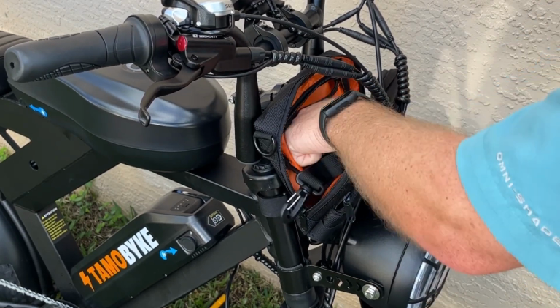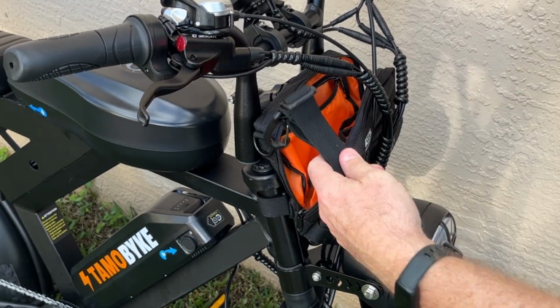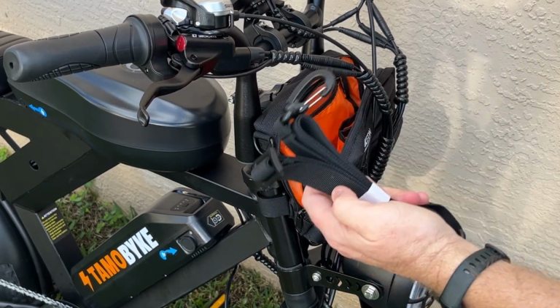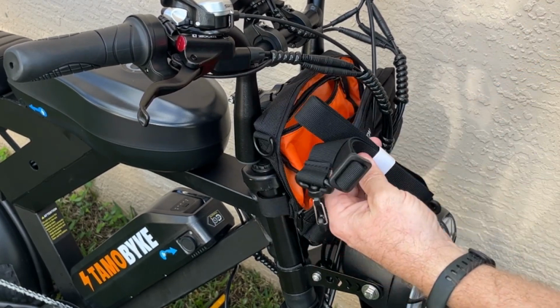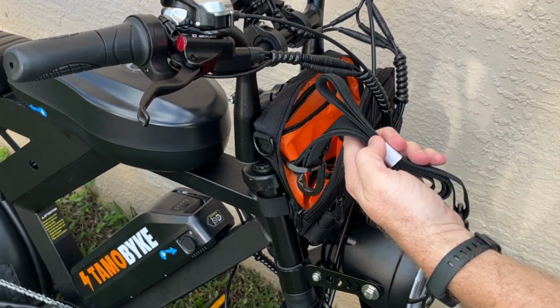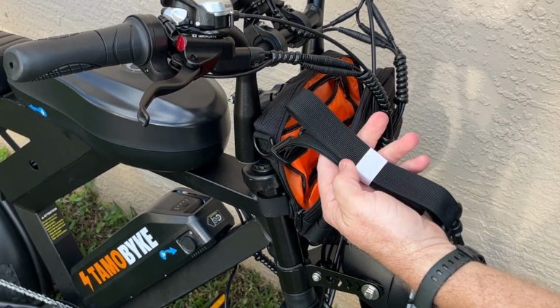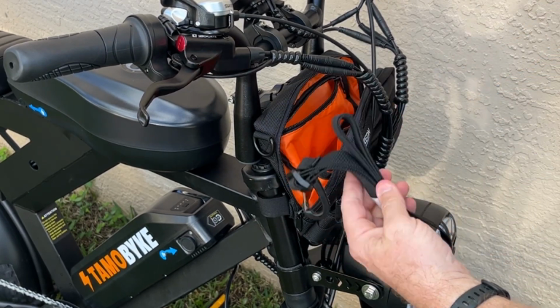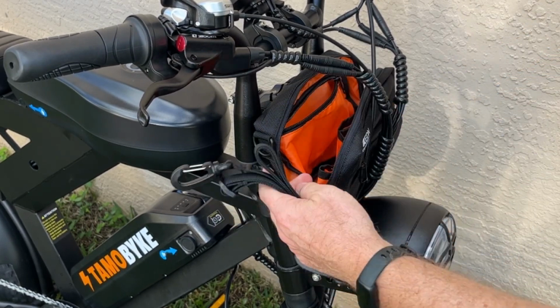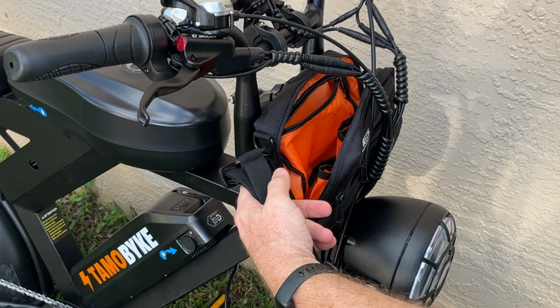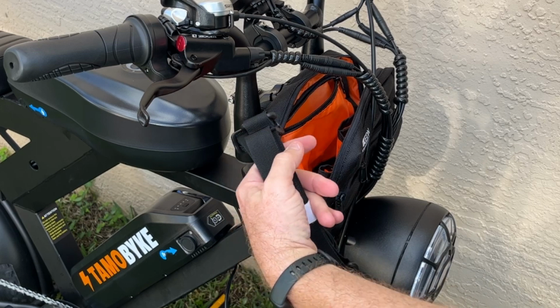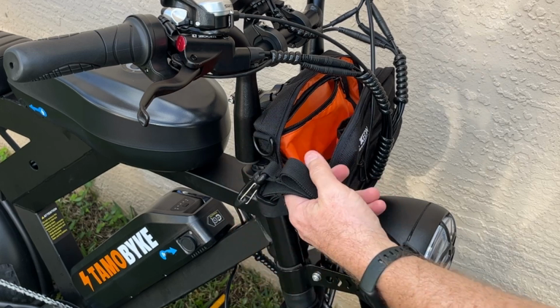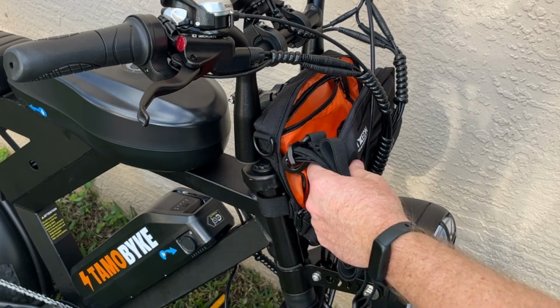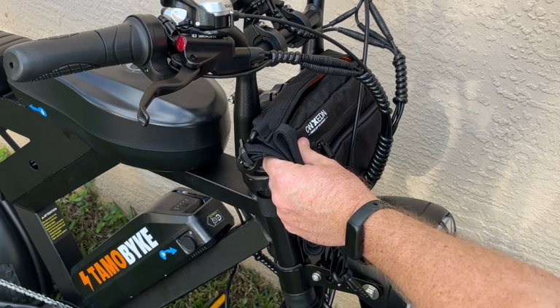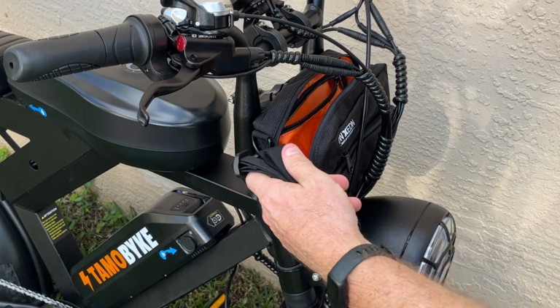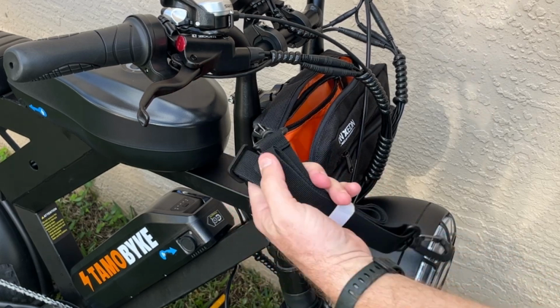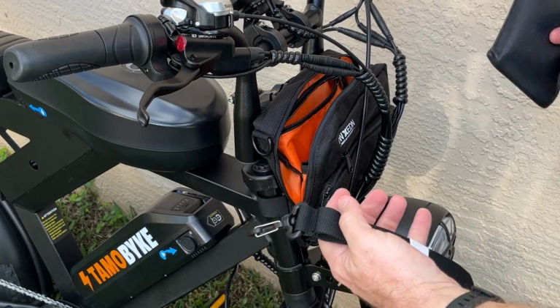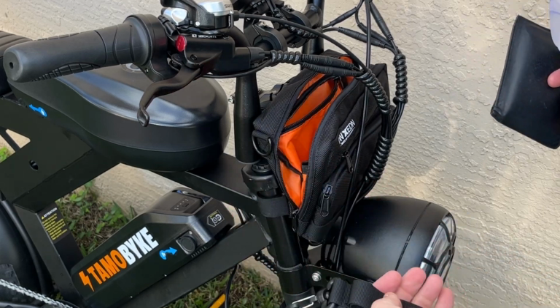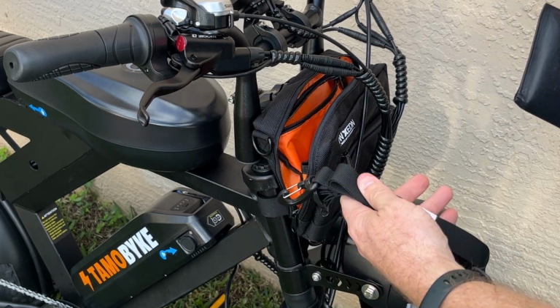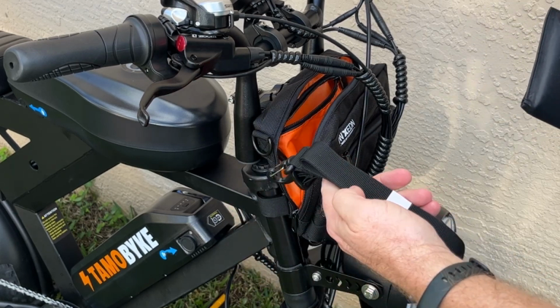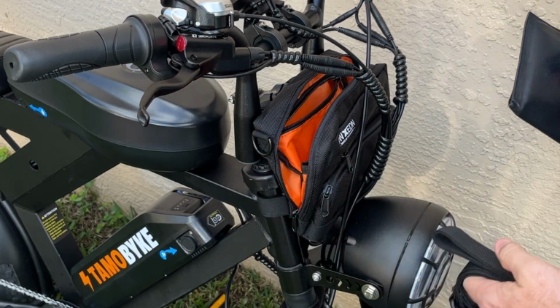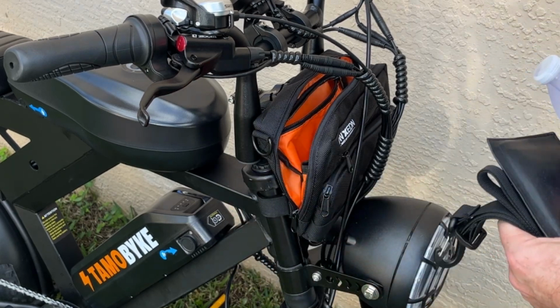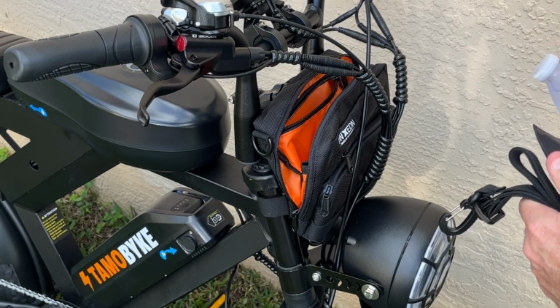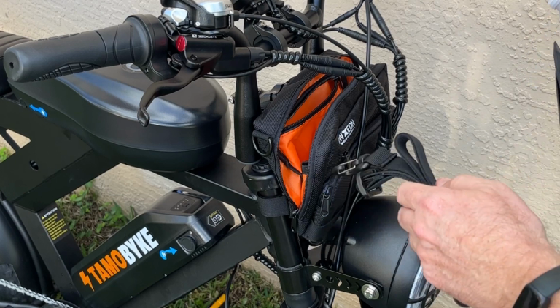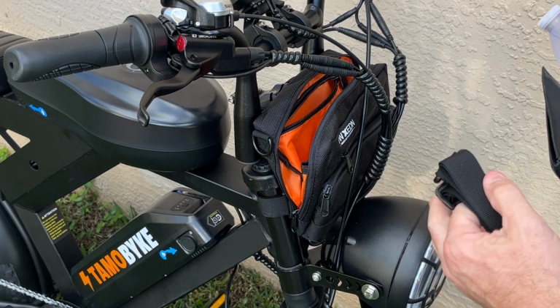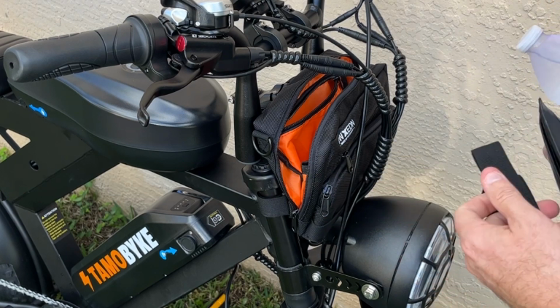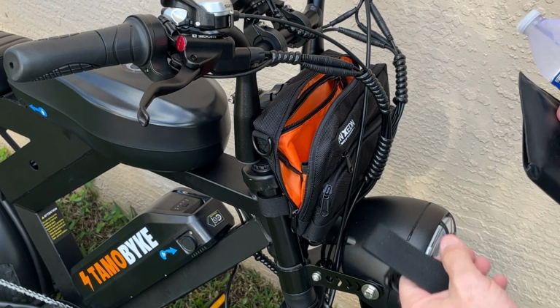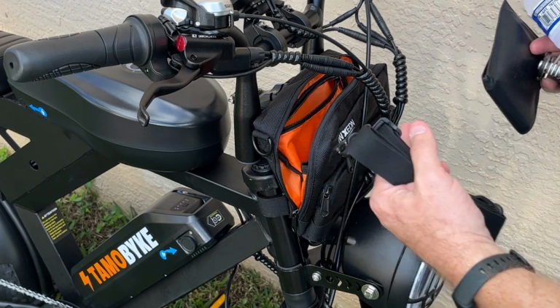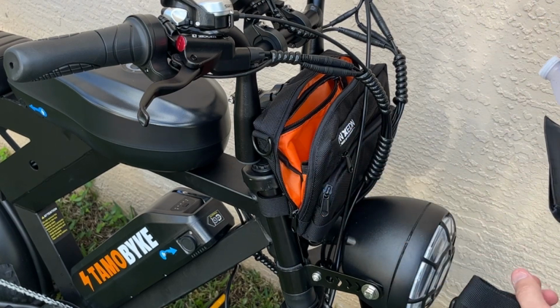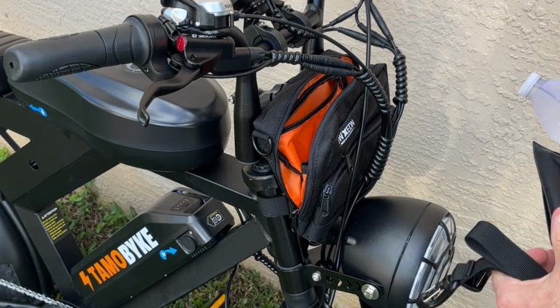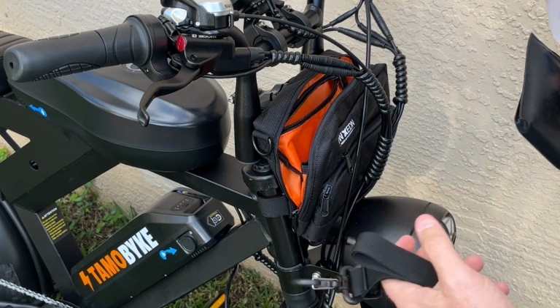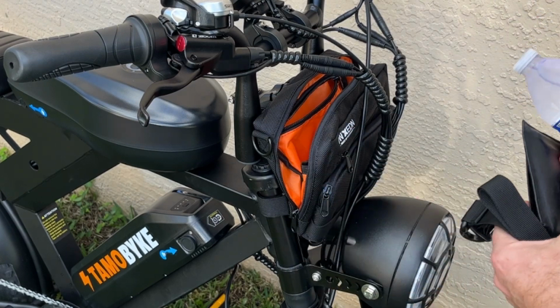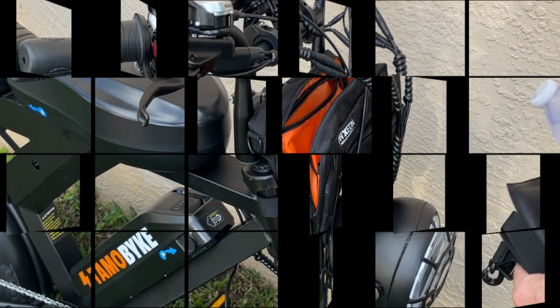The other nice thing is the bag comes with a strap so you can take the bag off and carry it like a man-purse, I guess — and carry it around when you've locked the bike or you're not with the bike.